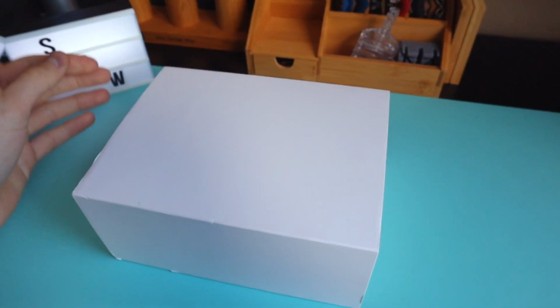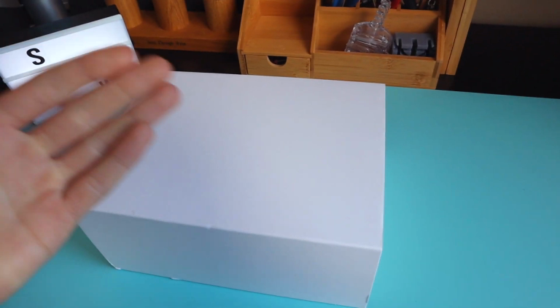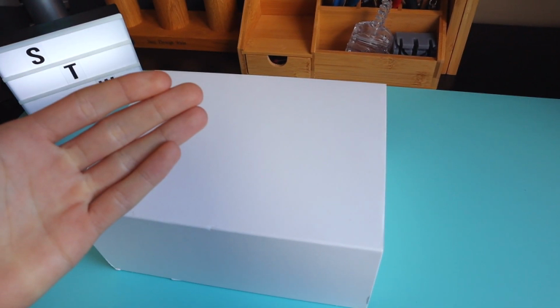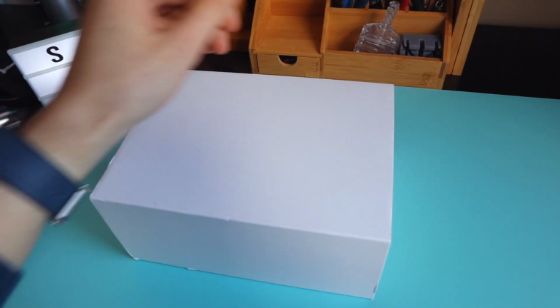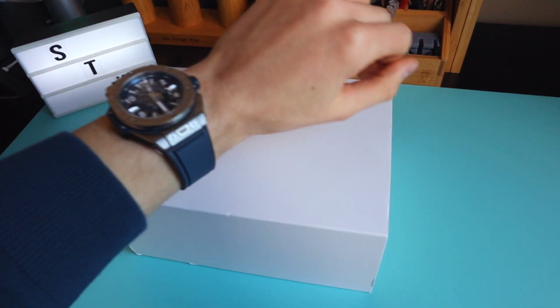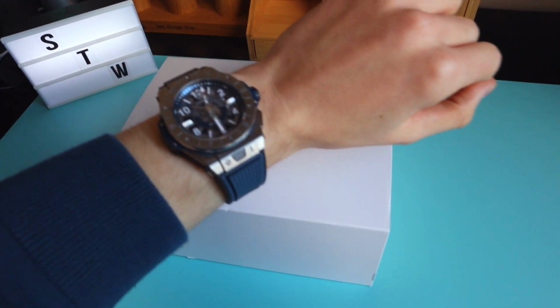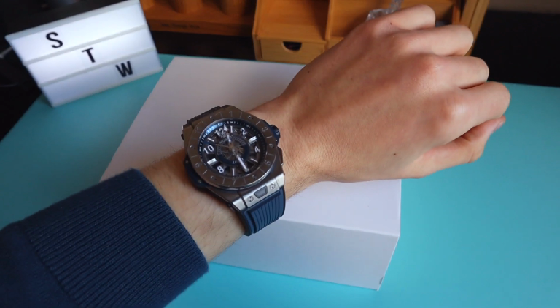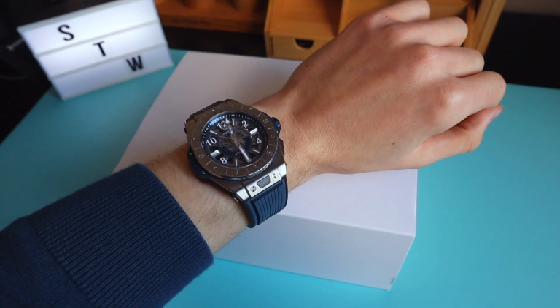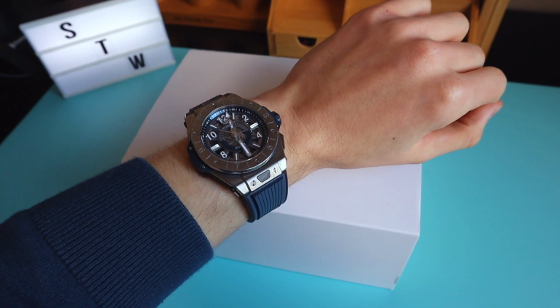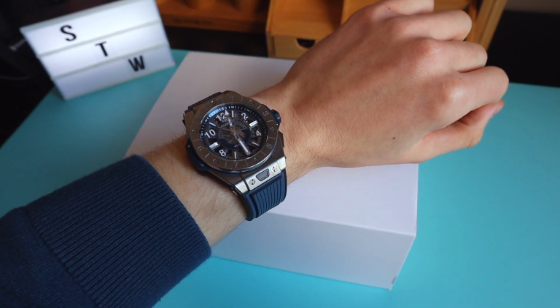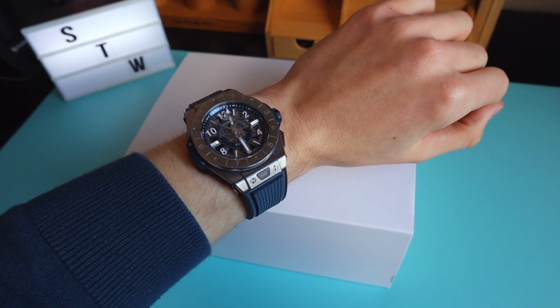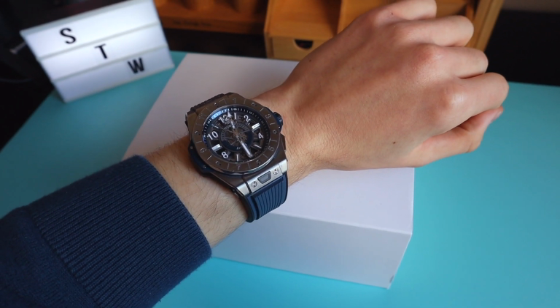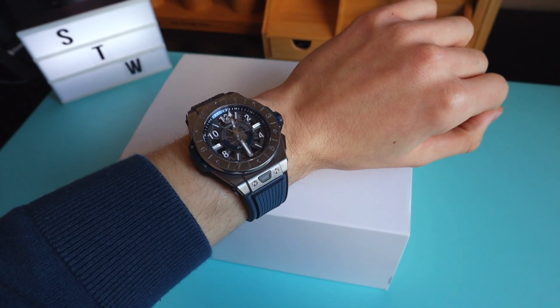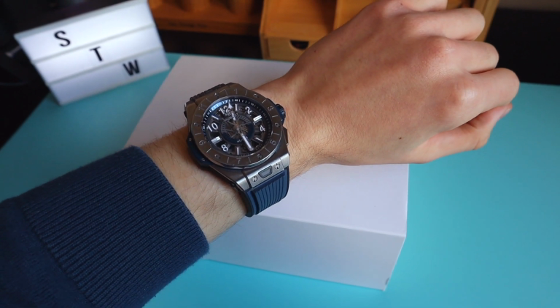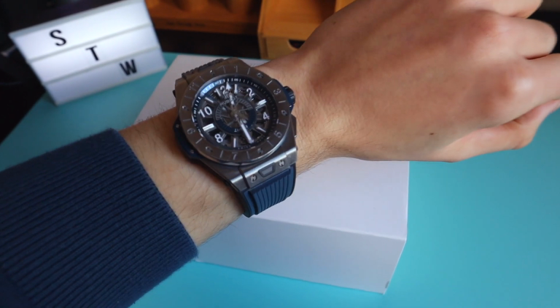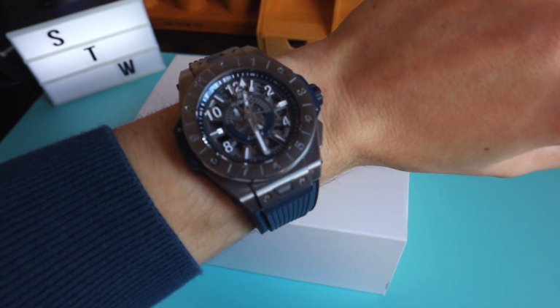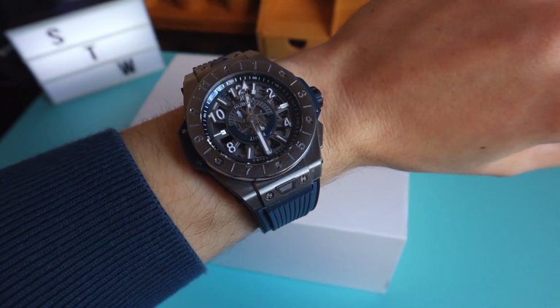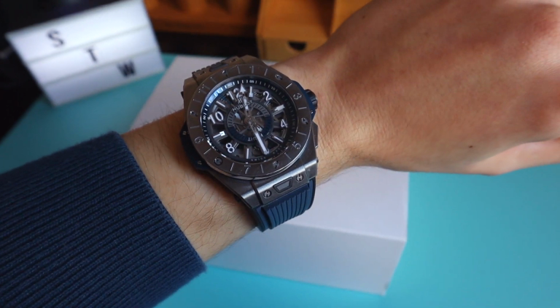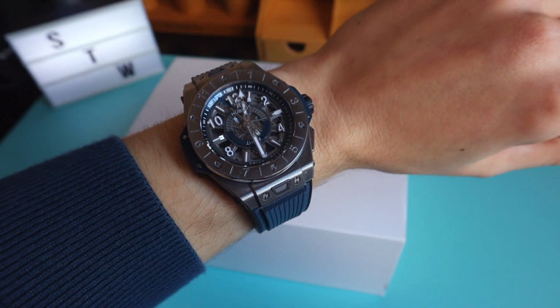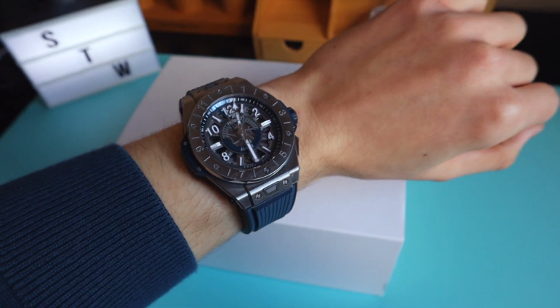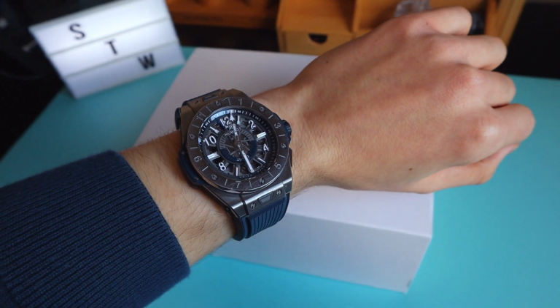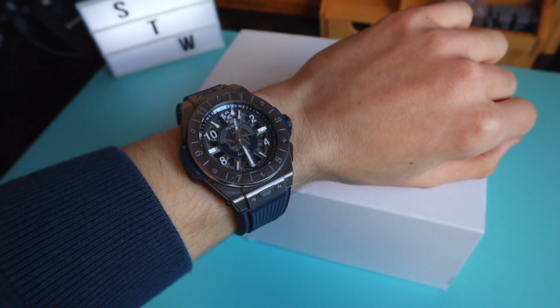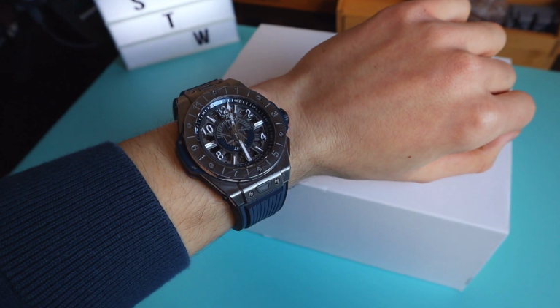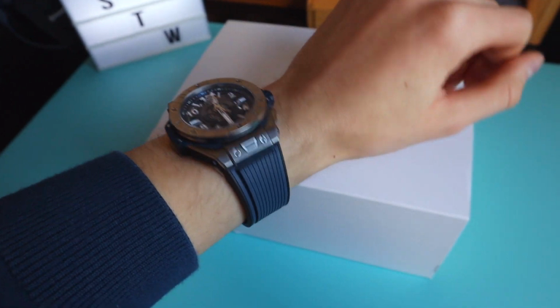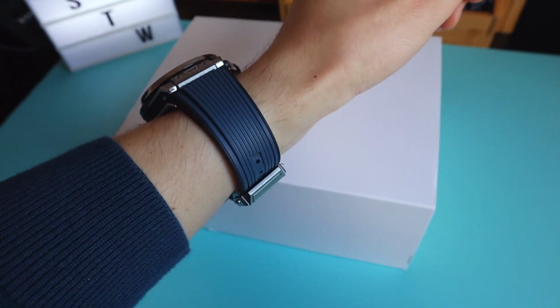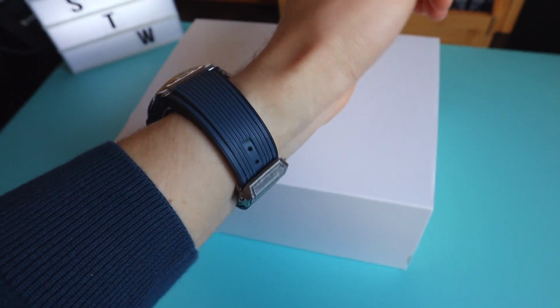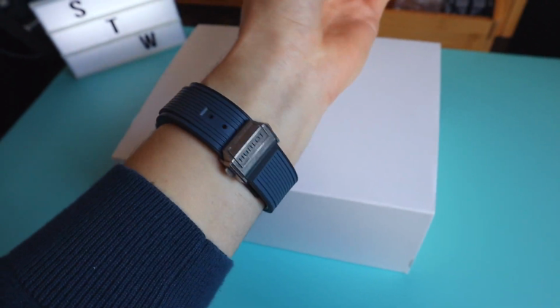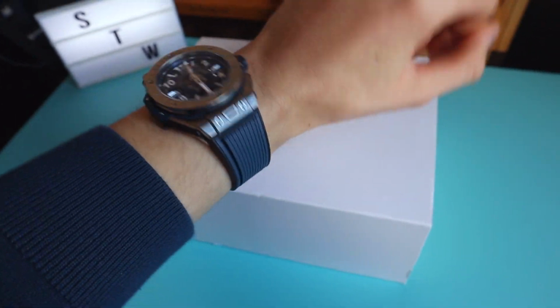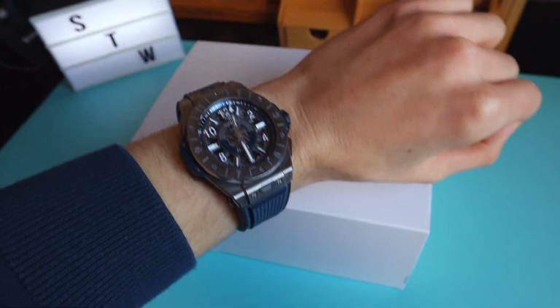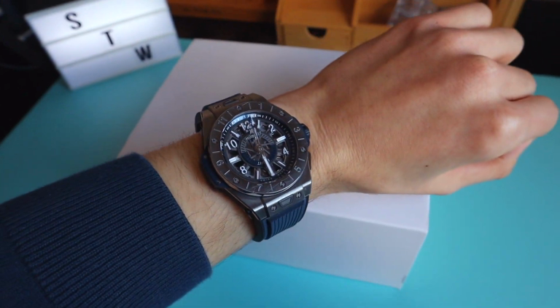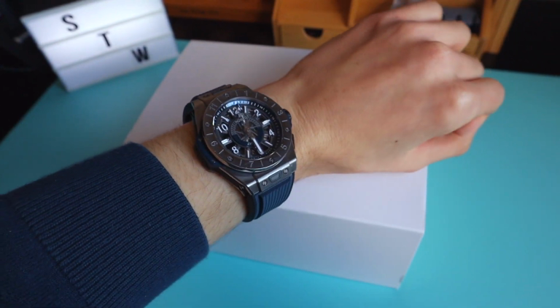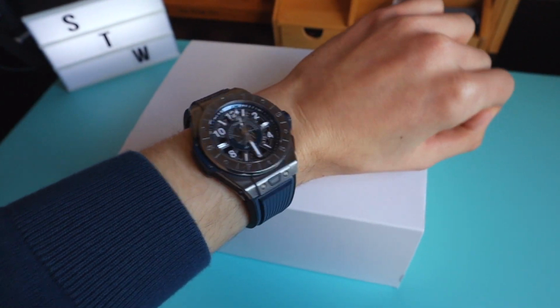What's on my wrist today? I am wearing a Hublot Big Bang Unico GMT. So that's the reference with the GMT function. Blue strap, nice and chunky Hublot.